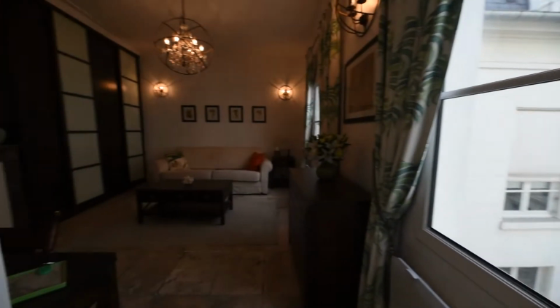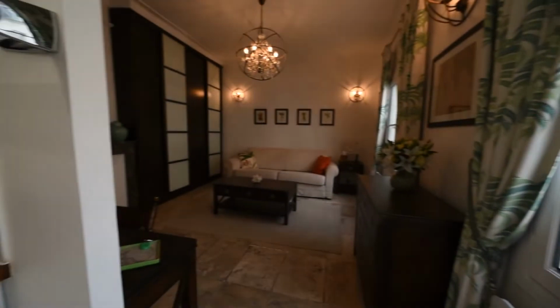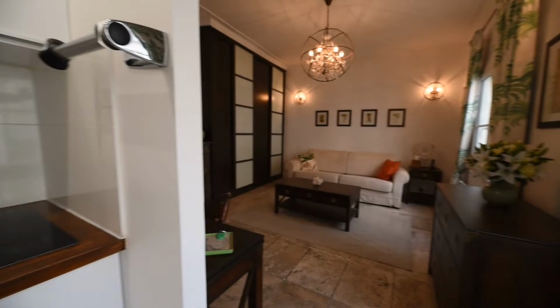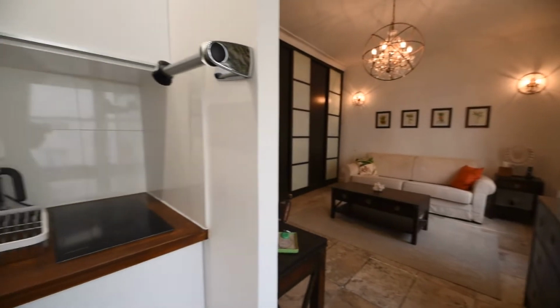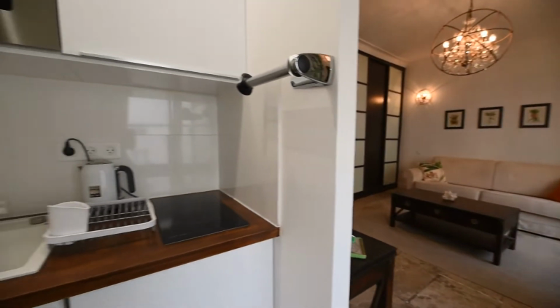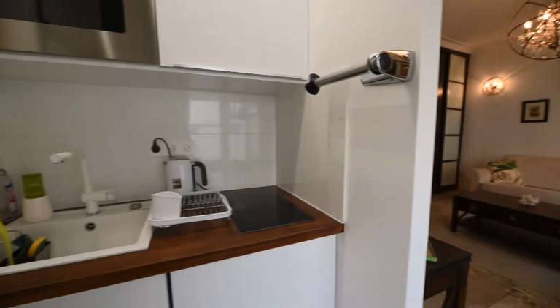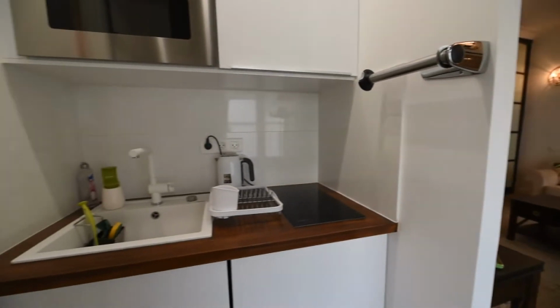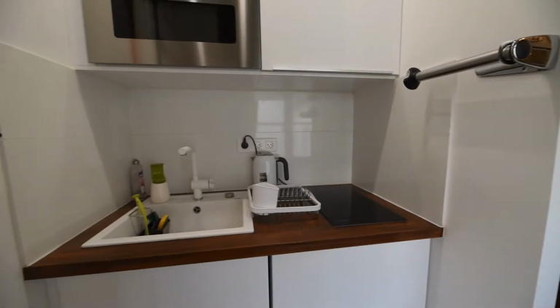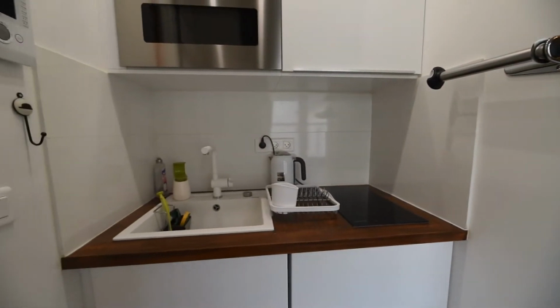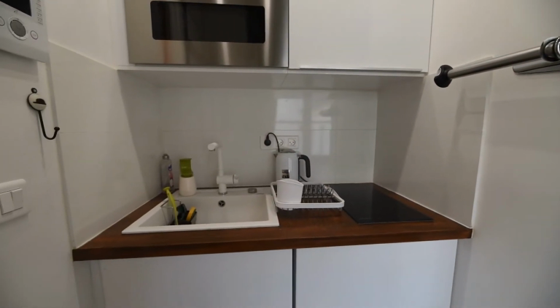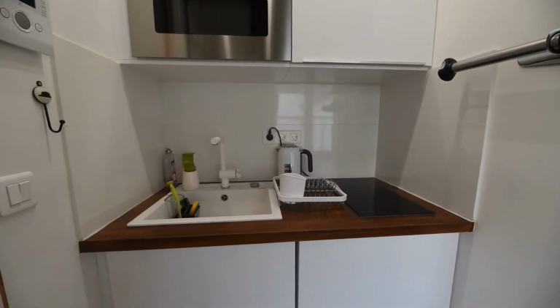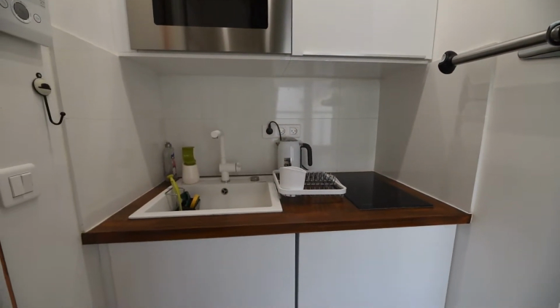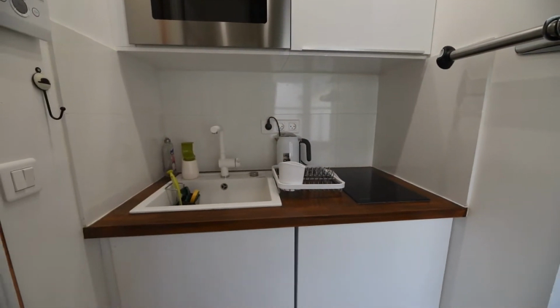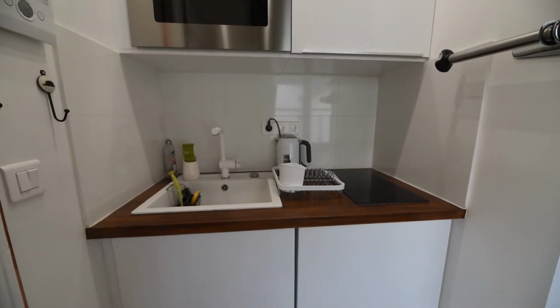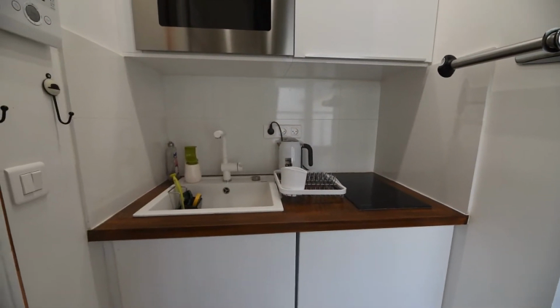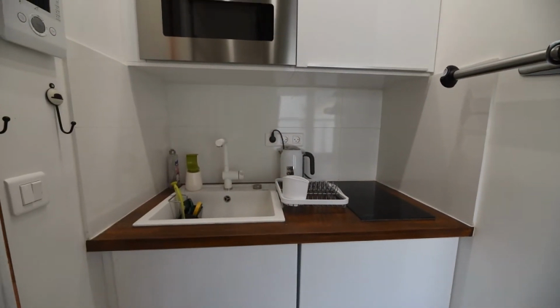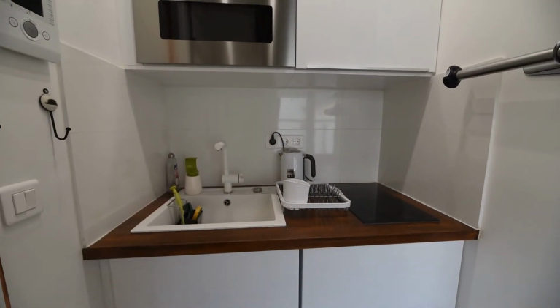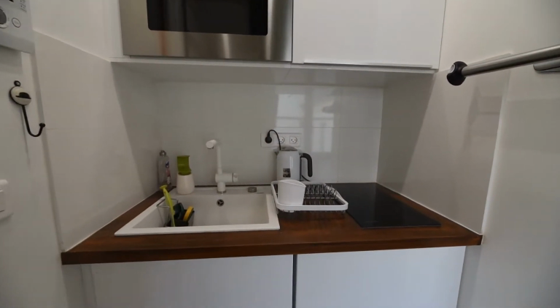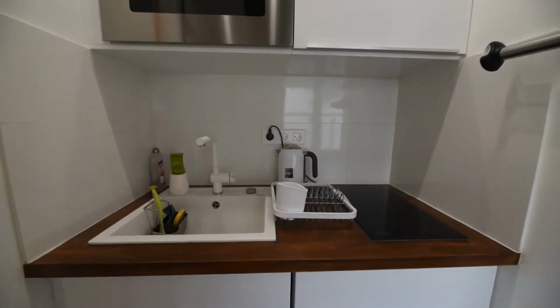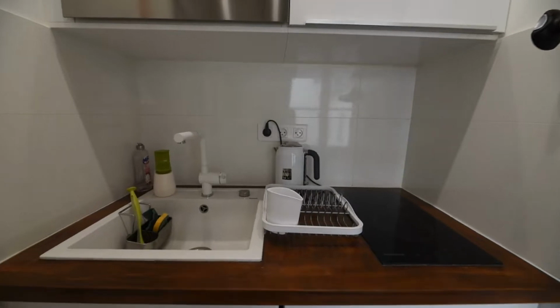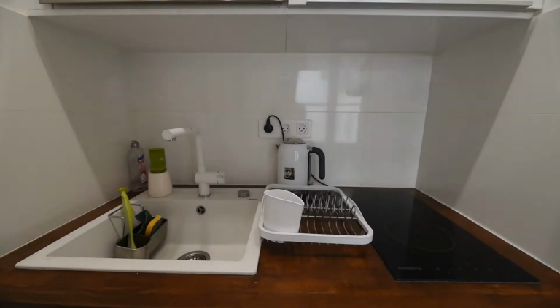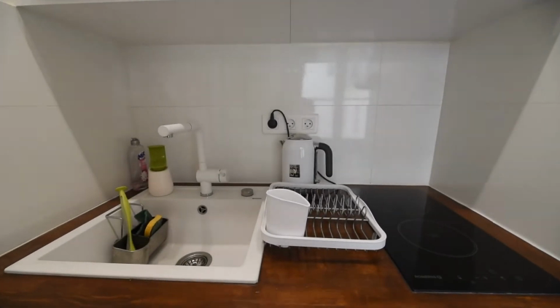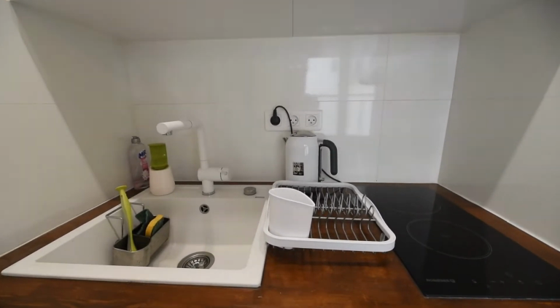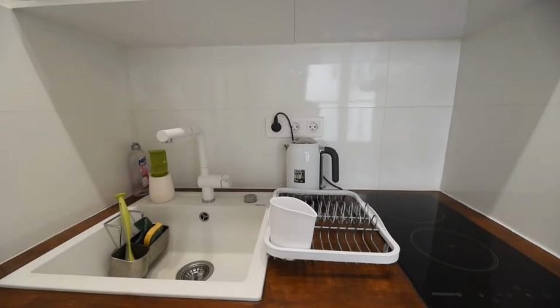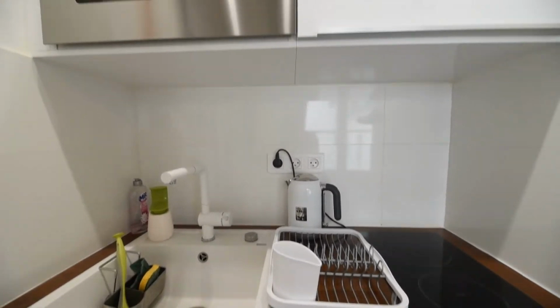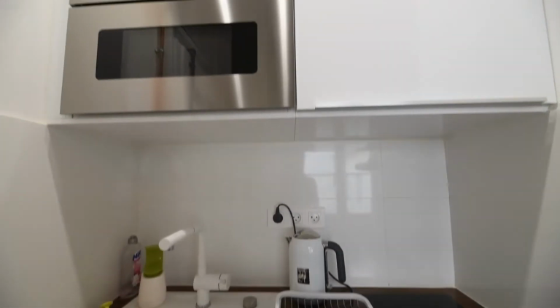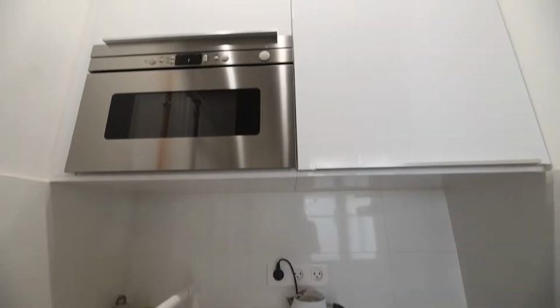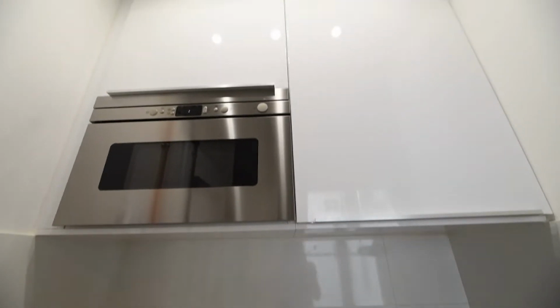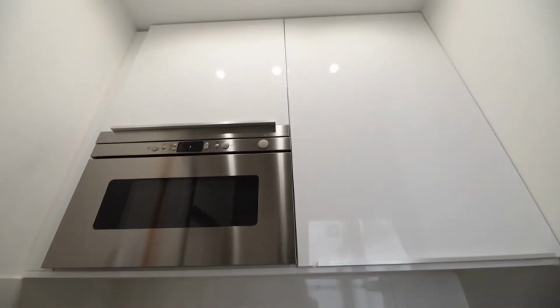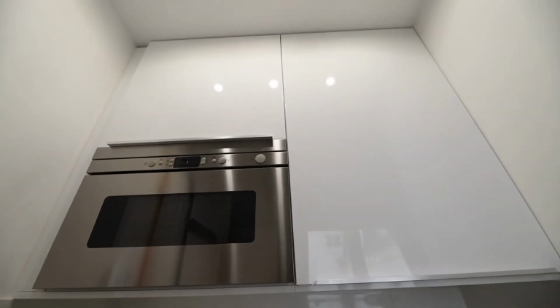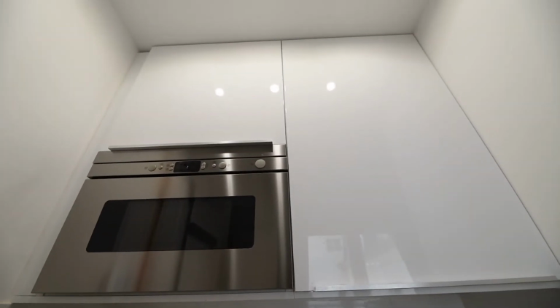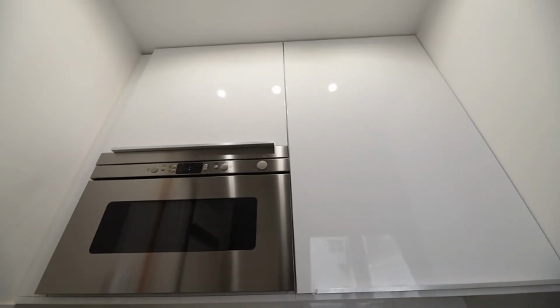On the left side you have the kitchen with a sink, hot plates, oven, and storage.